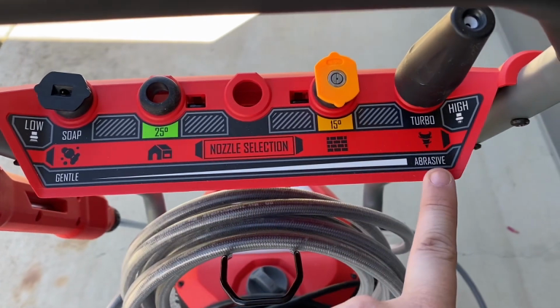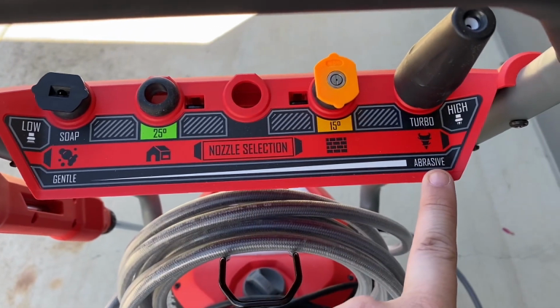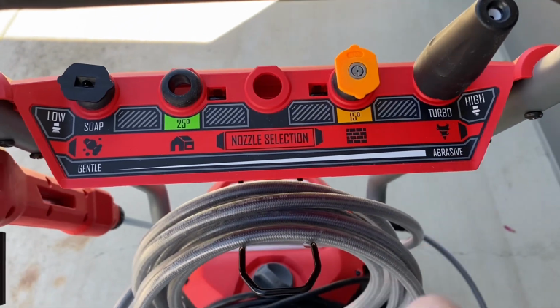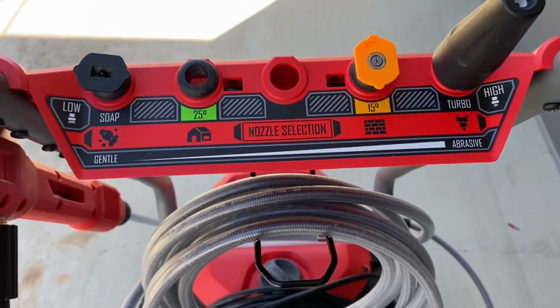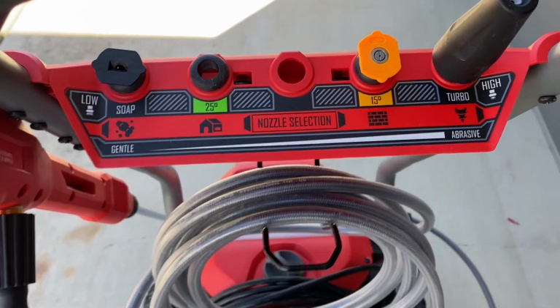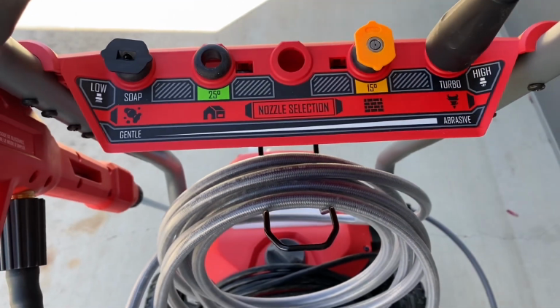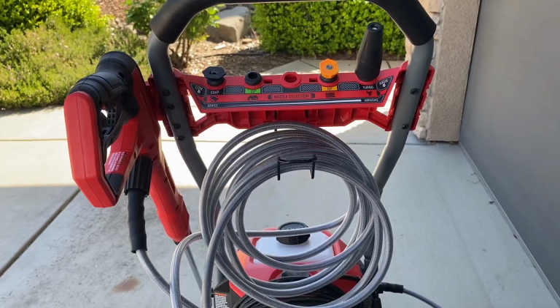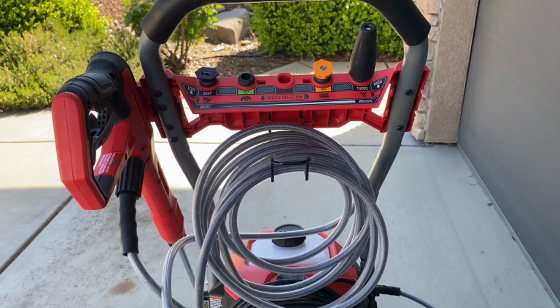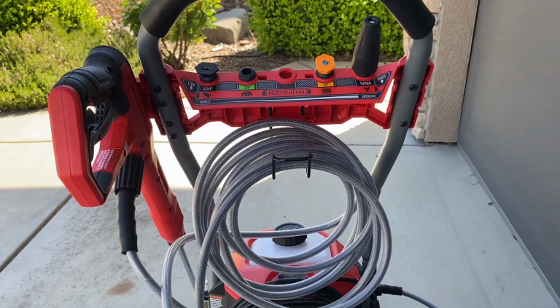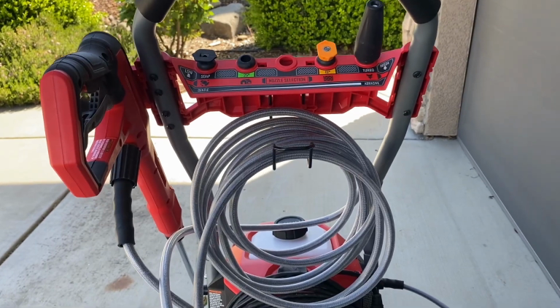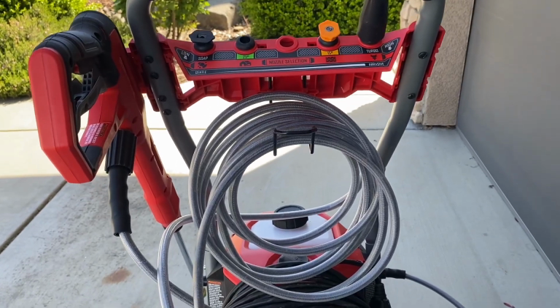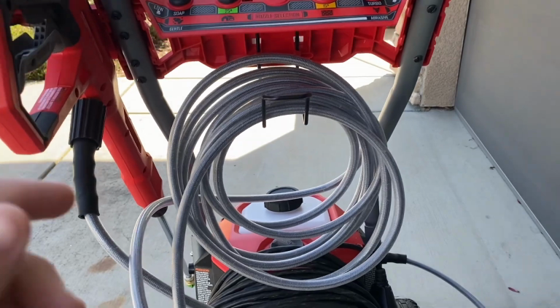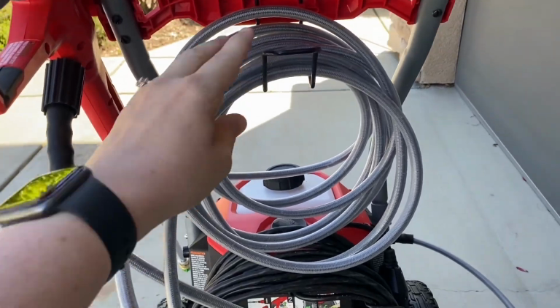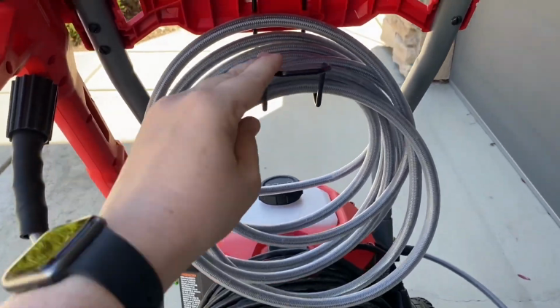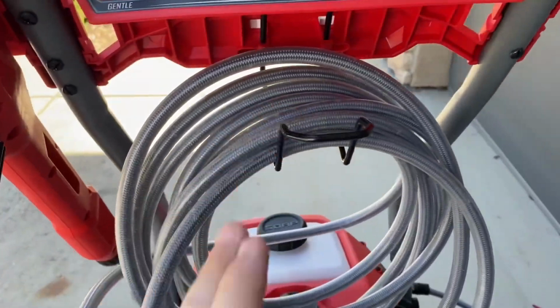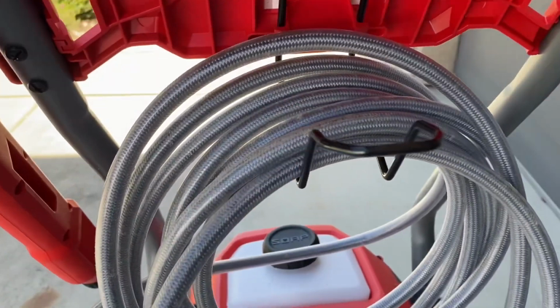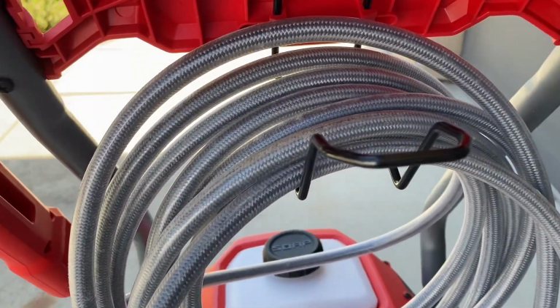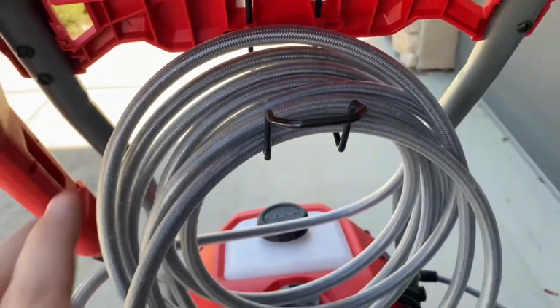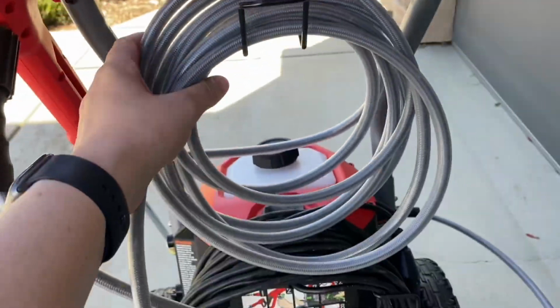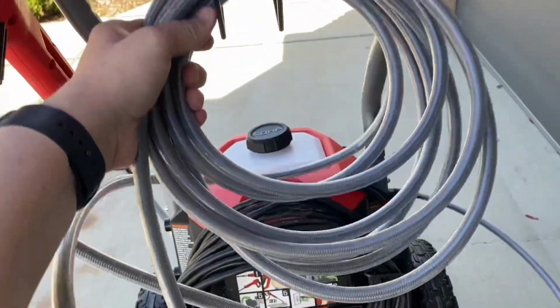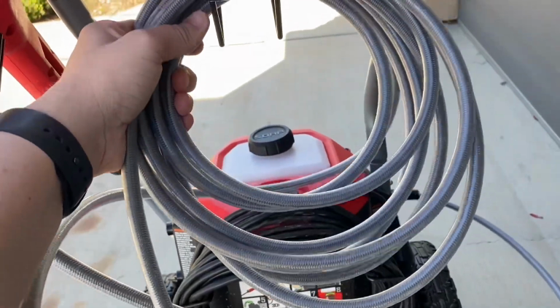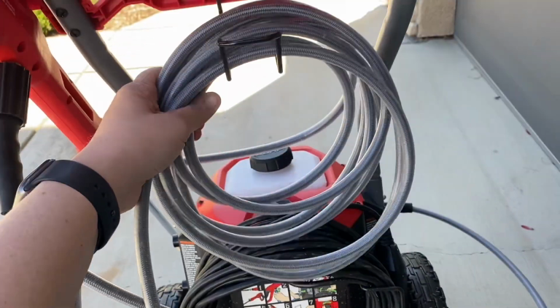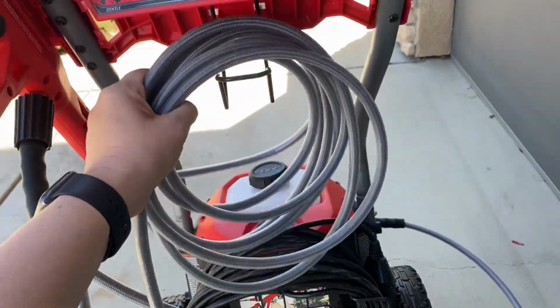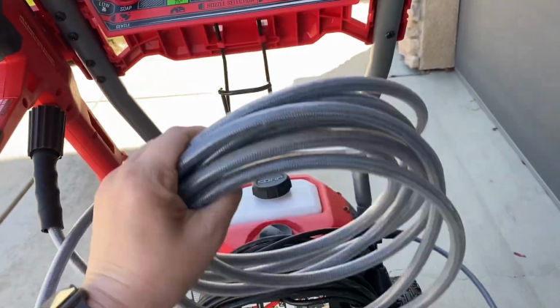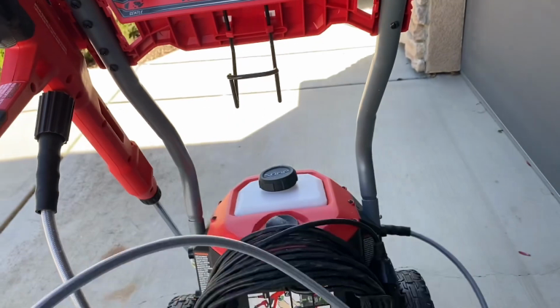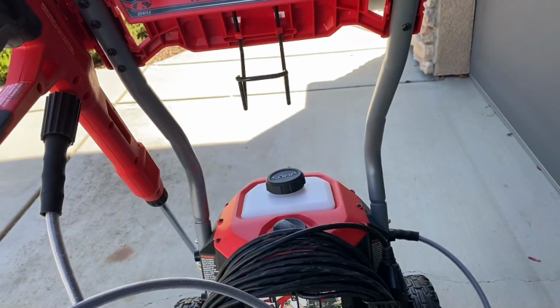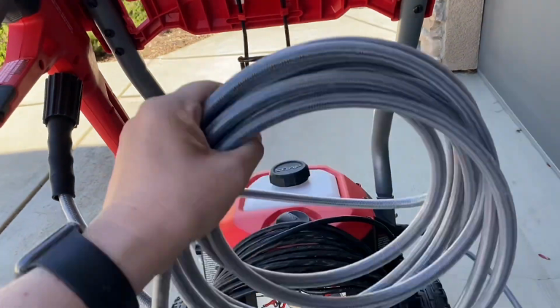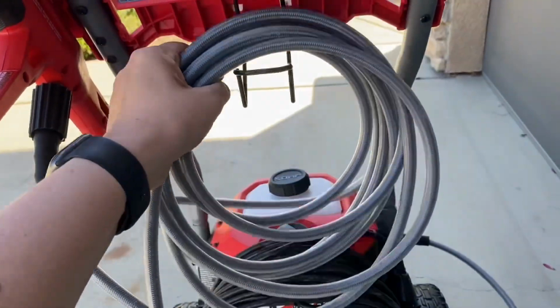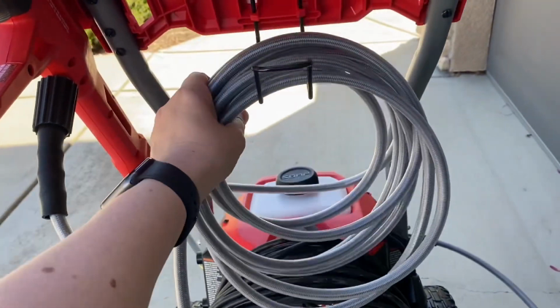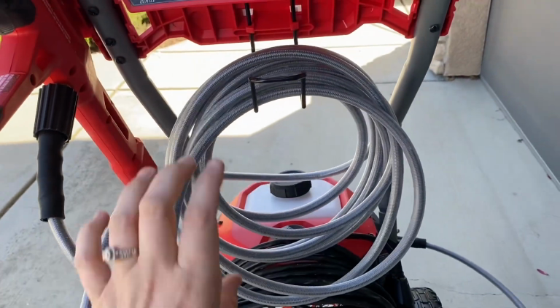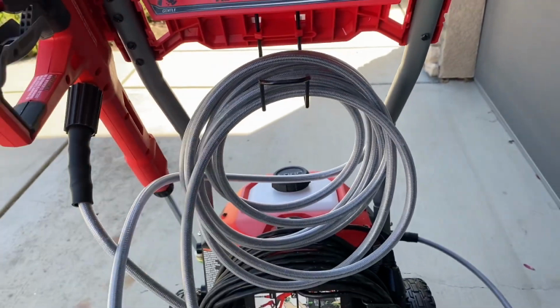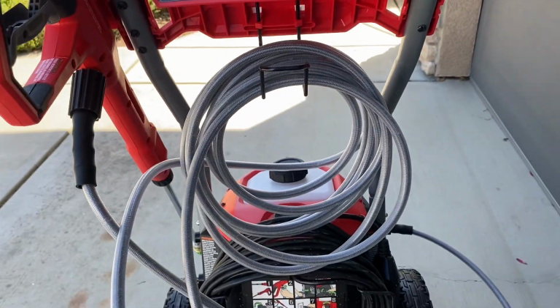Located below the nozzle selection is where you store your water hose. It has this nice black piece so that you can easily wrap it around, and it has a place that it's stored so it won't get all tangled in between uses.